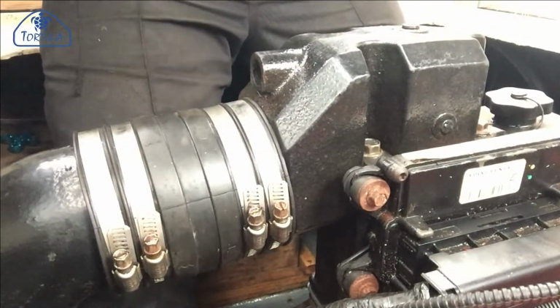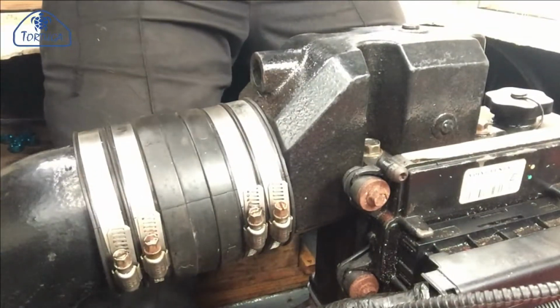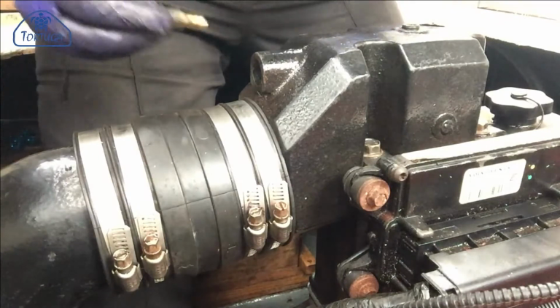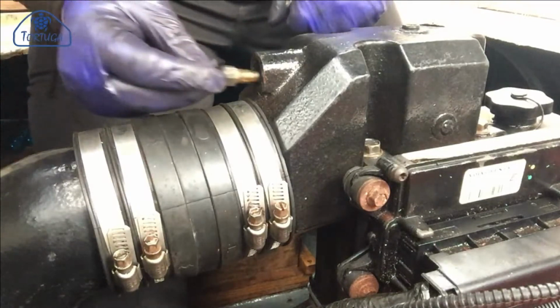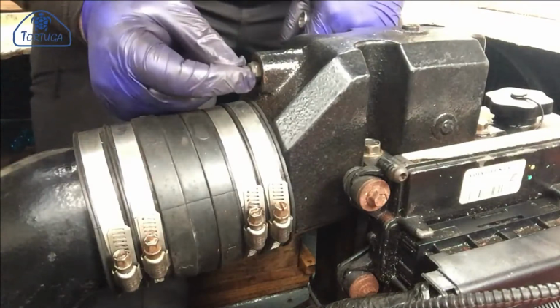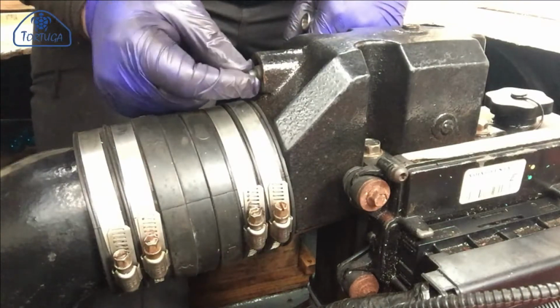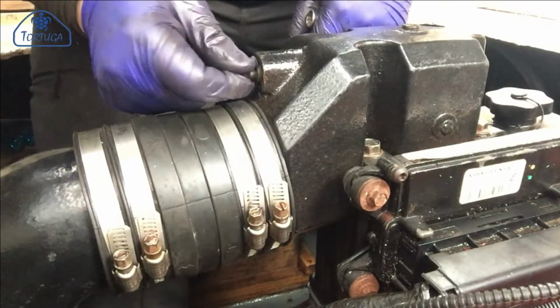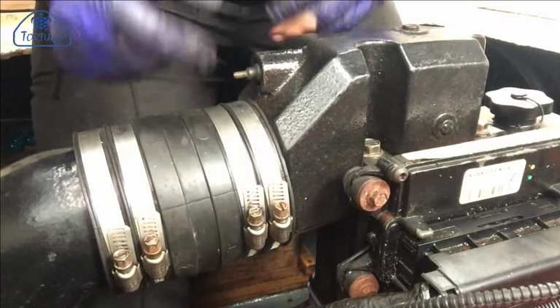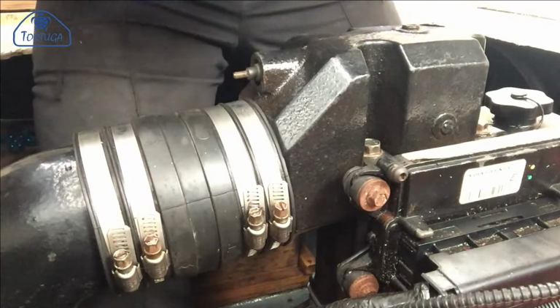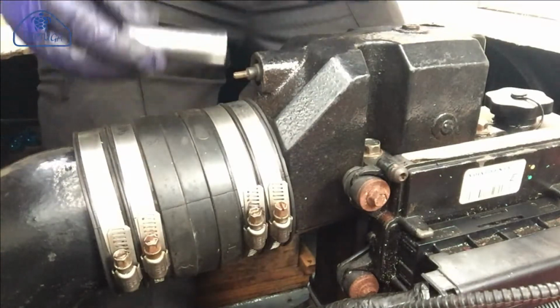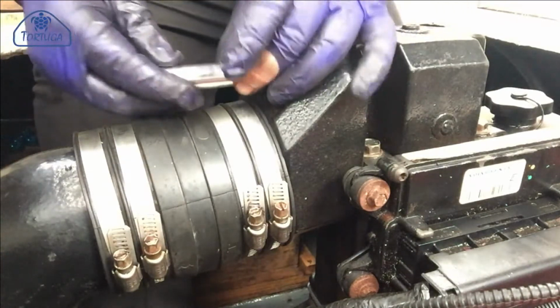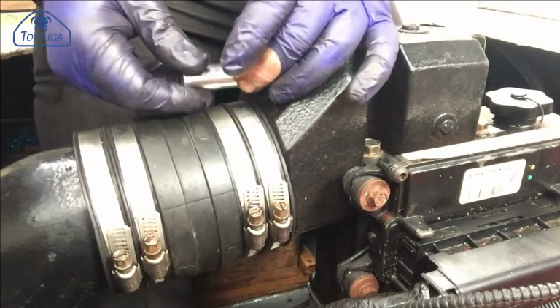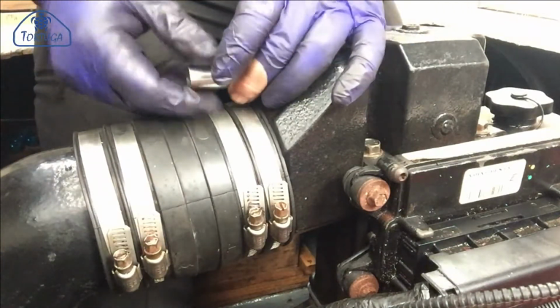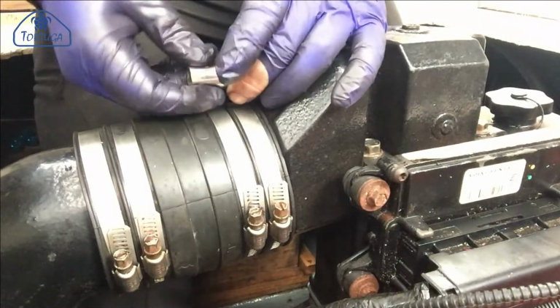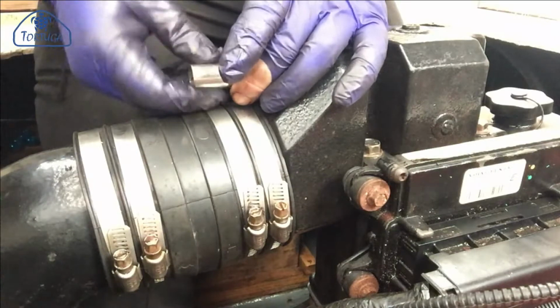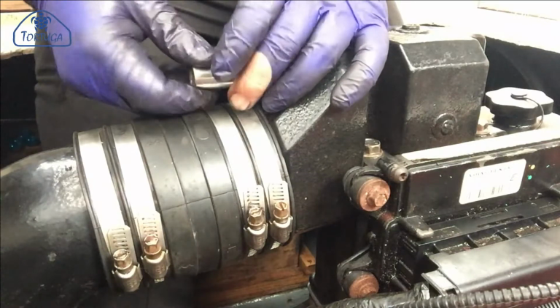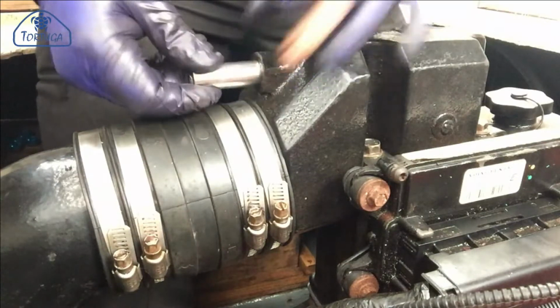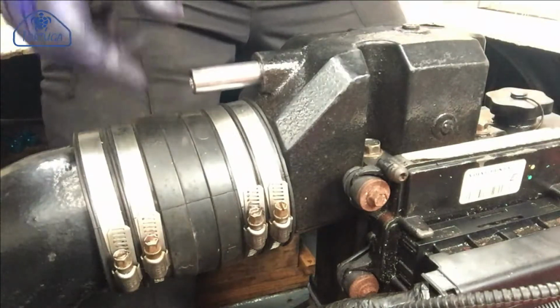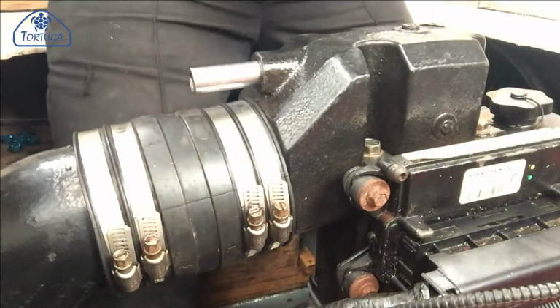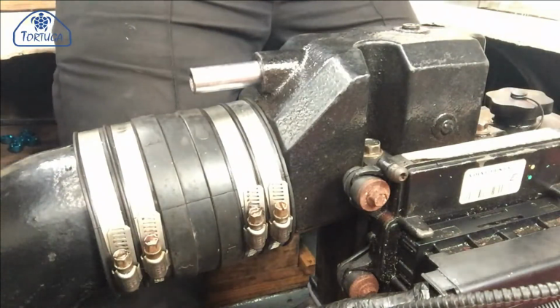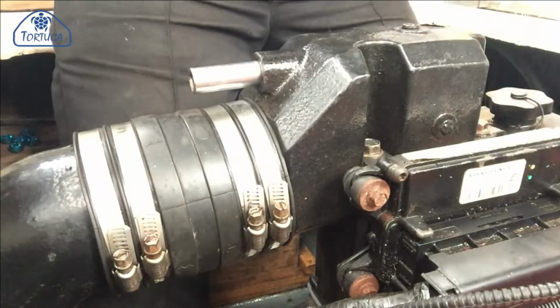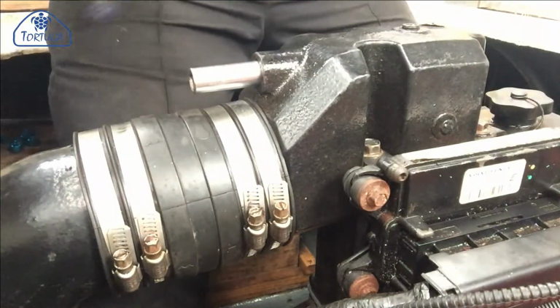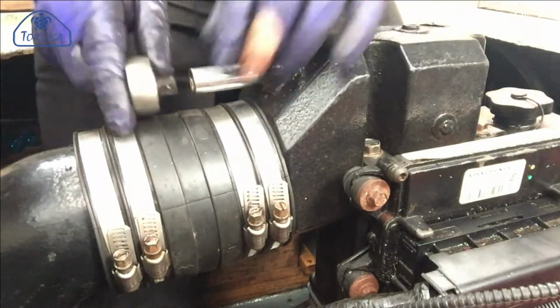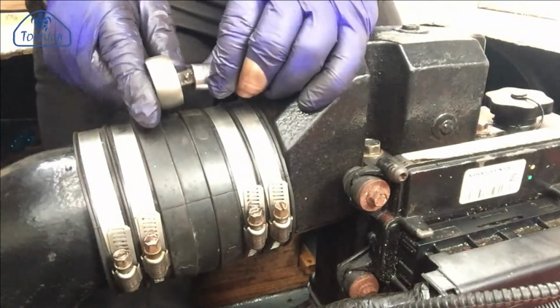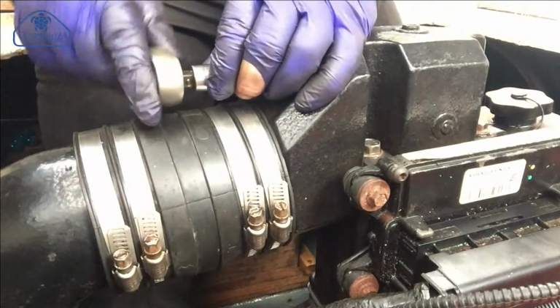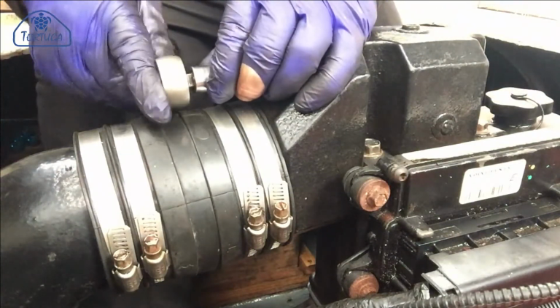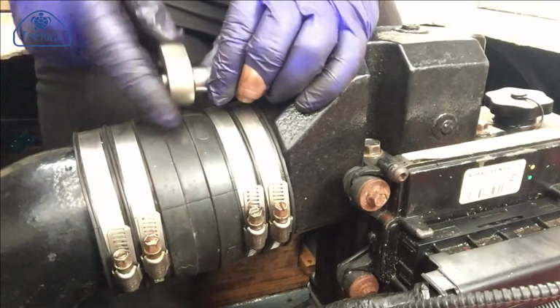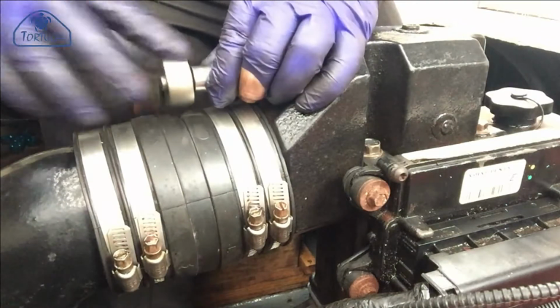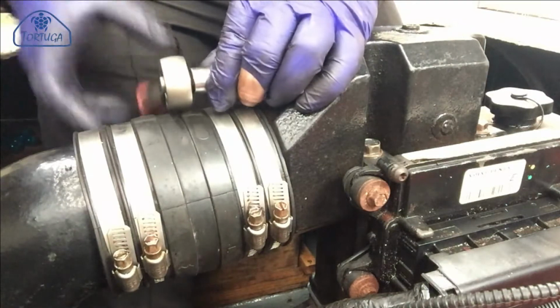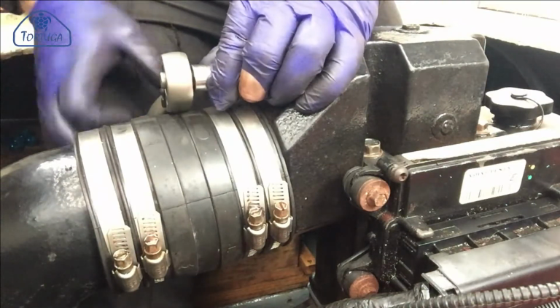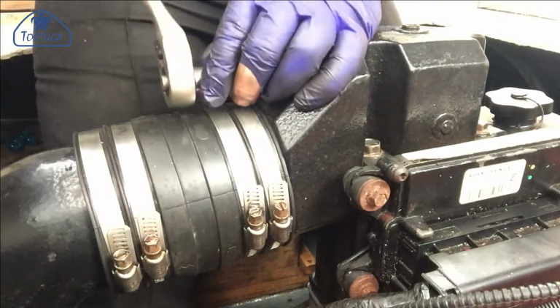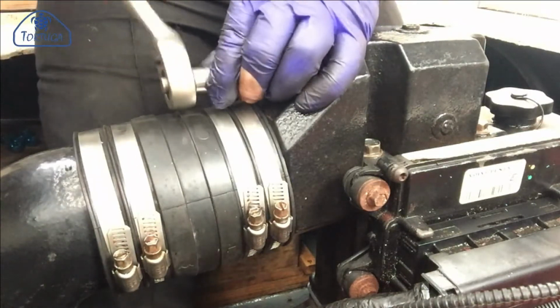The final job on this side is to refit the exhaust temperature sensor and ensure that the signal cable is routed underneath the exhaust before plugging it into the sensor itself. This prevents the cable from being crushed by the engine bay hatch.